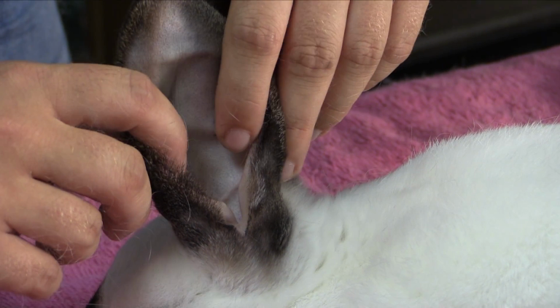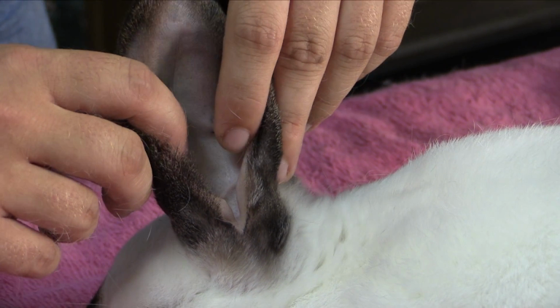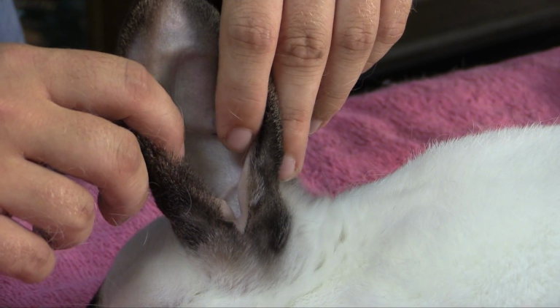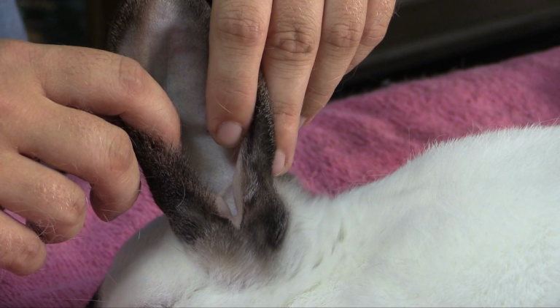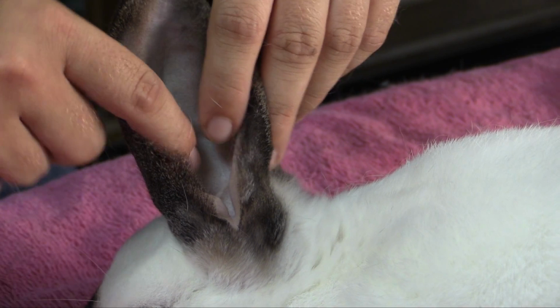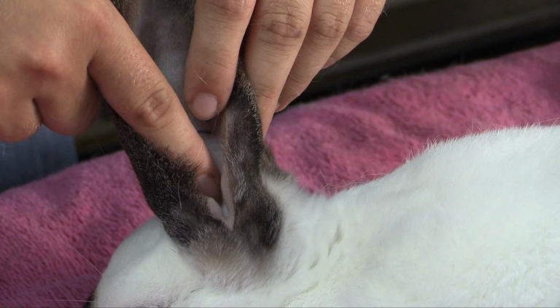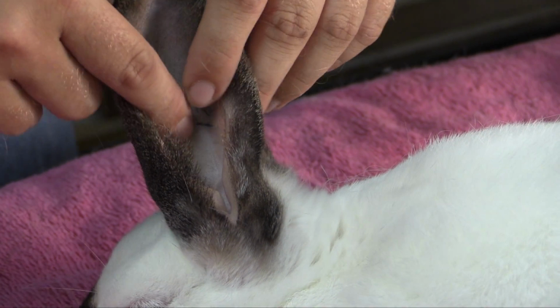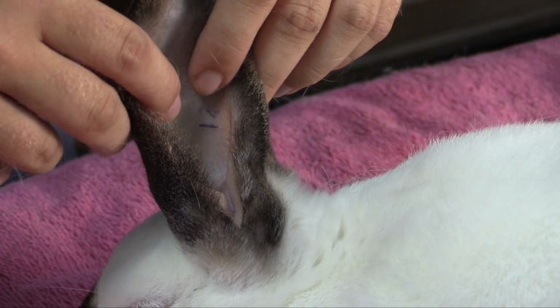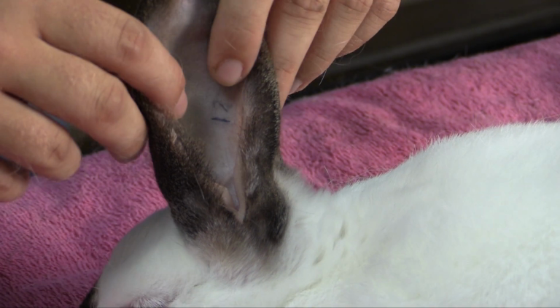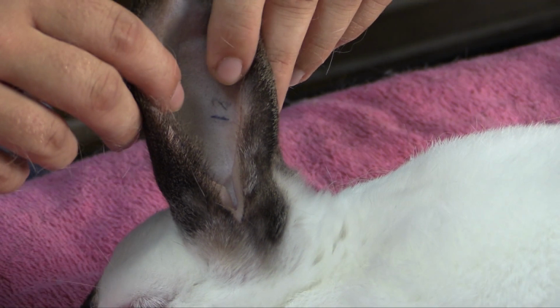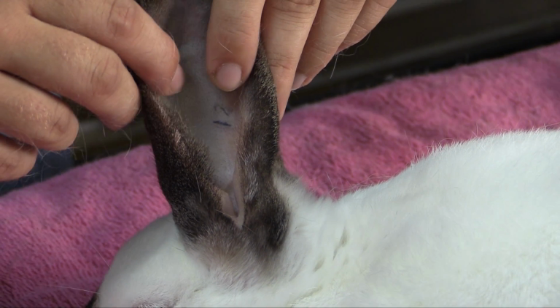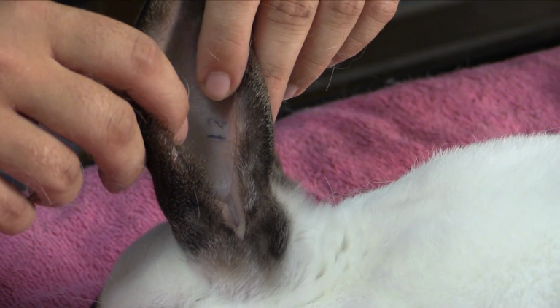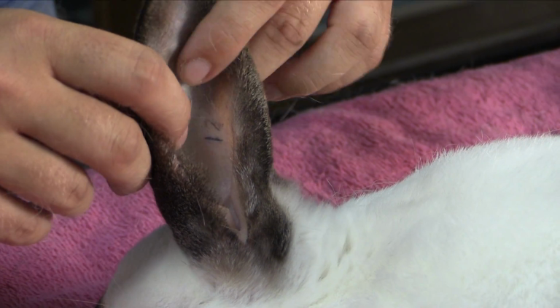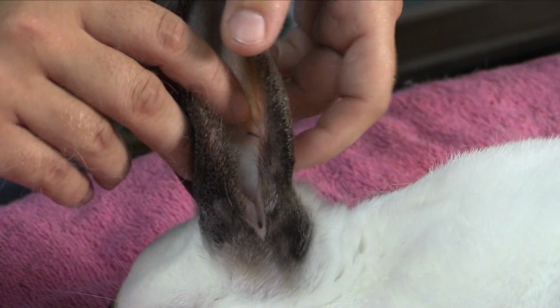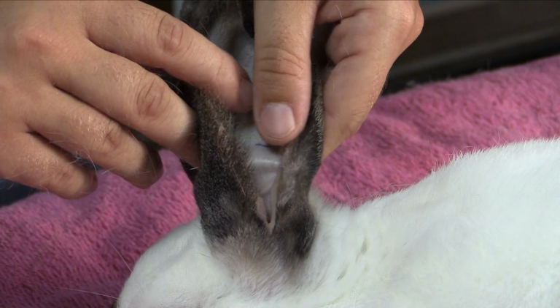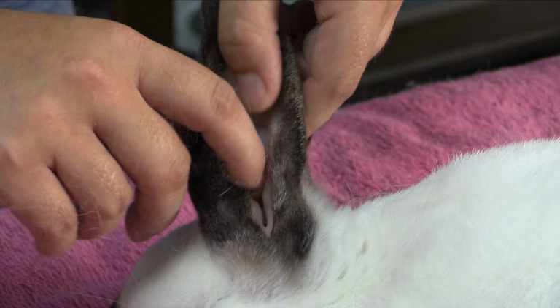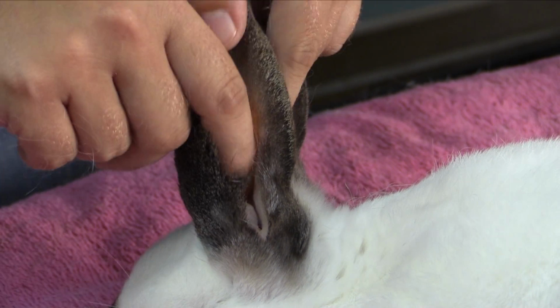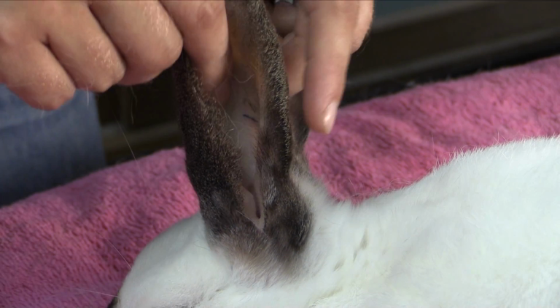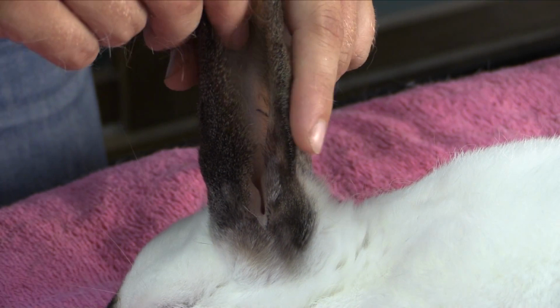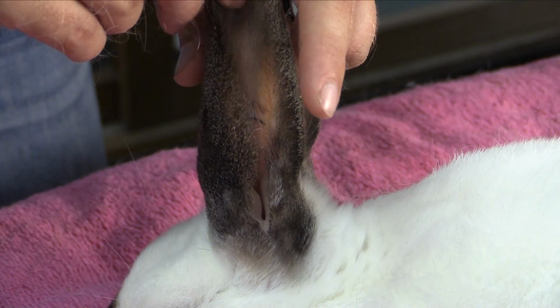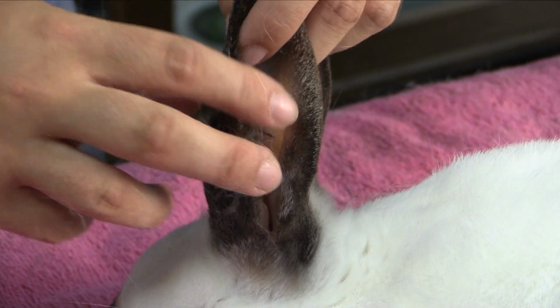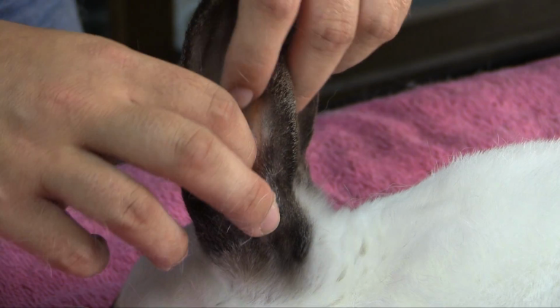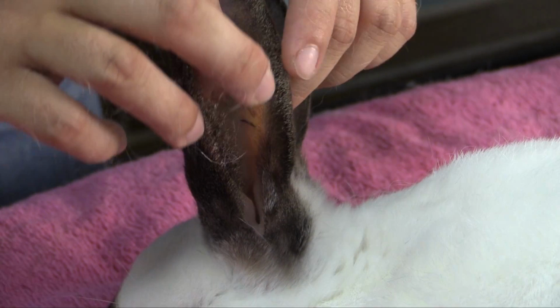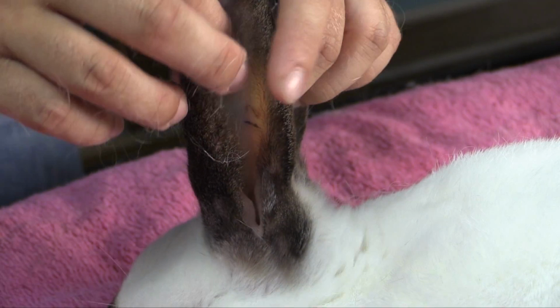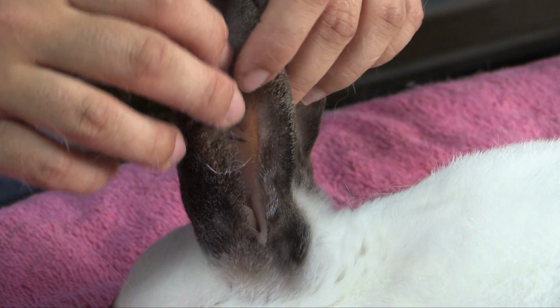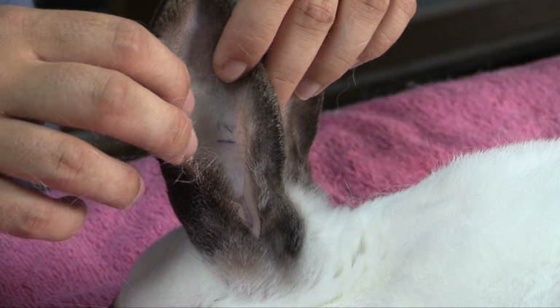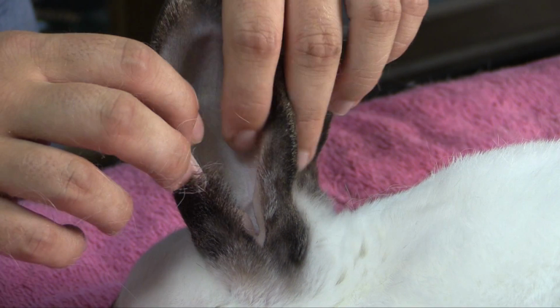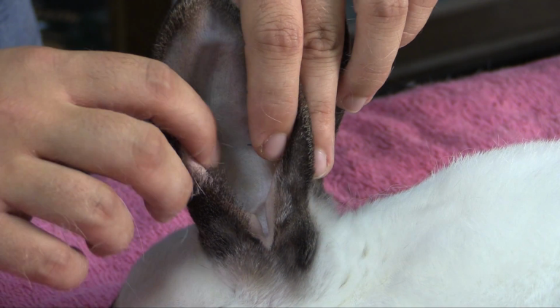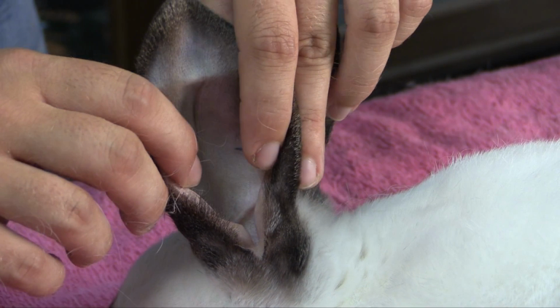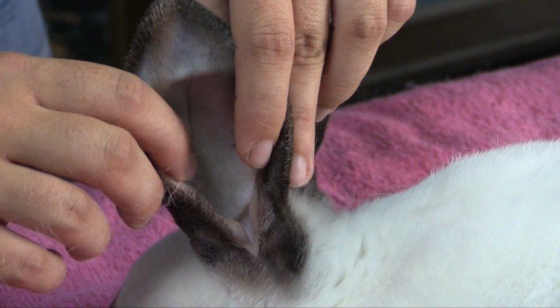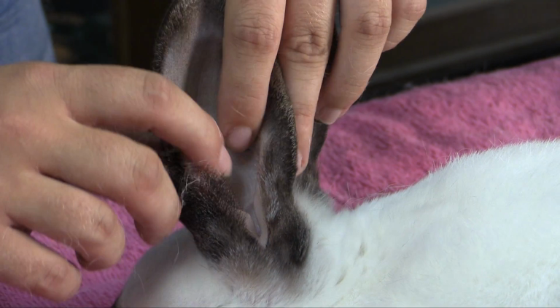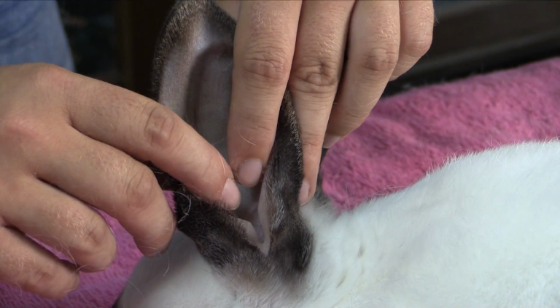As that progresses and it gets worse, the ear will actually become inflamed and swollen. It'll get a crusty layer all the way over it, and it can actually go all the way up the rabbit's ear. This can be very painful for the rabbit.